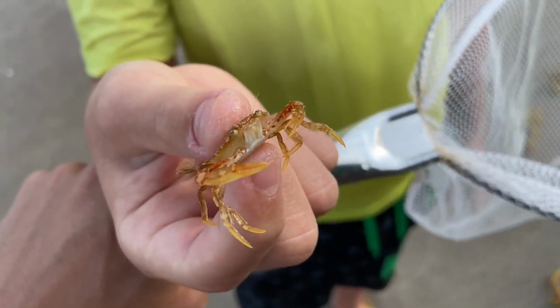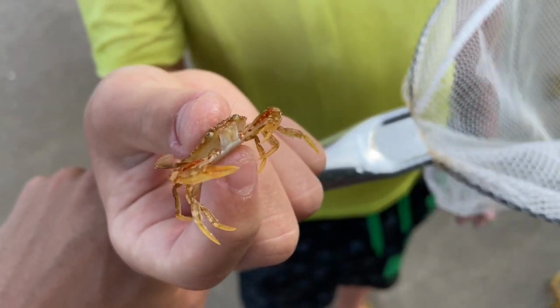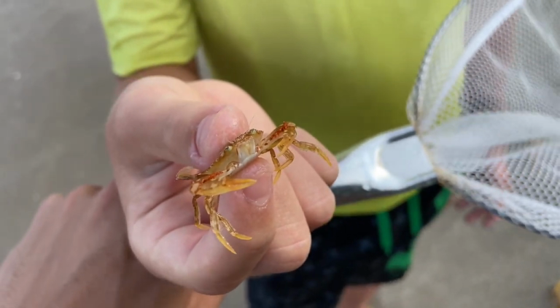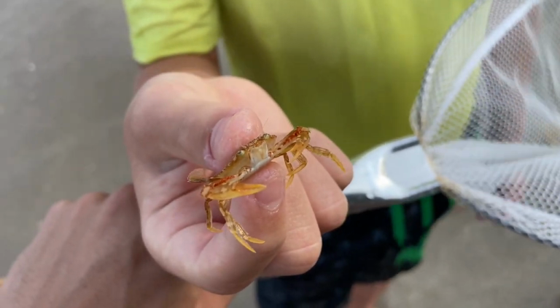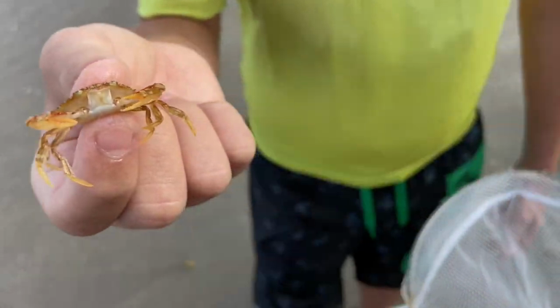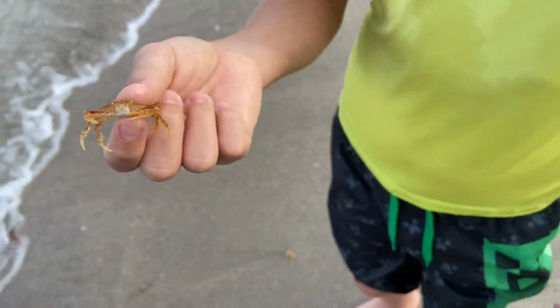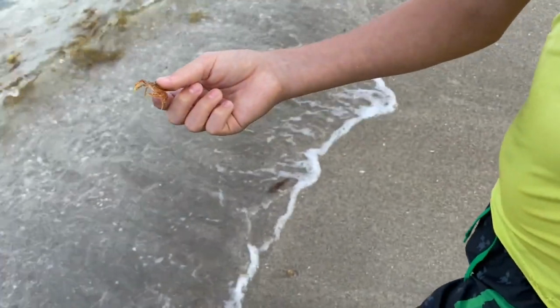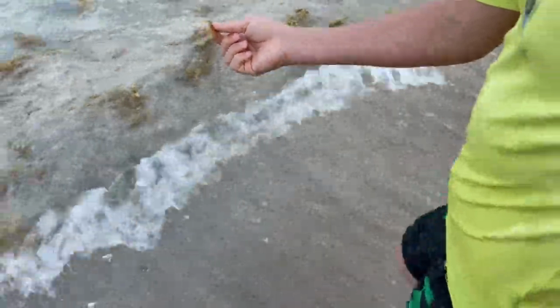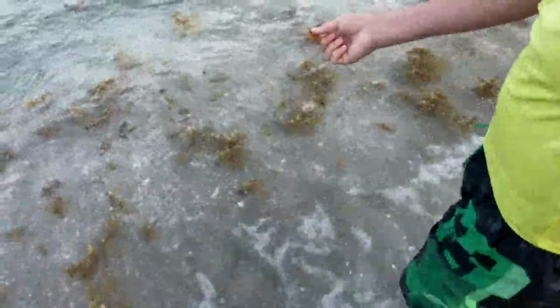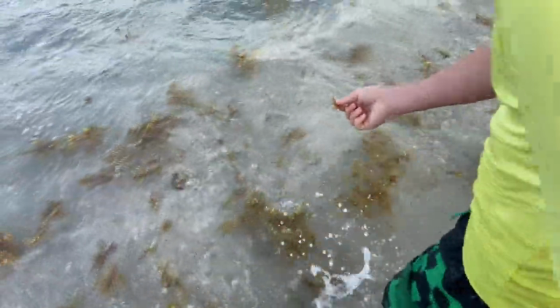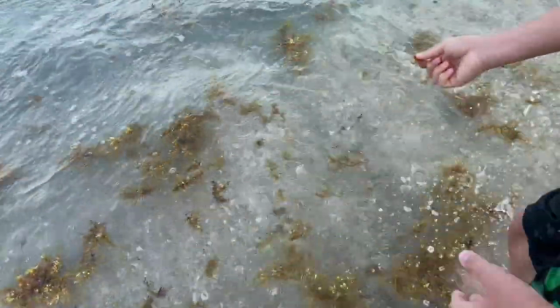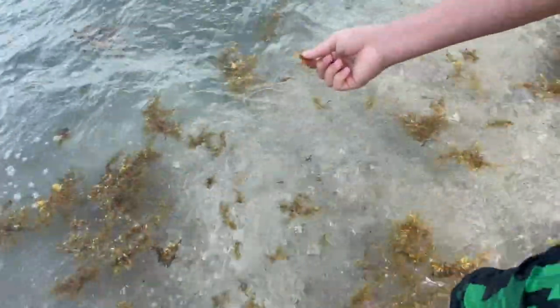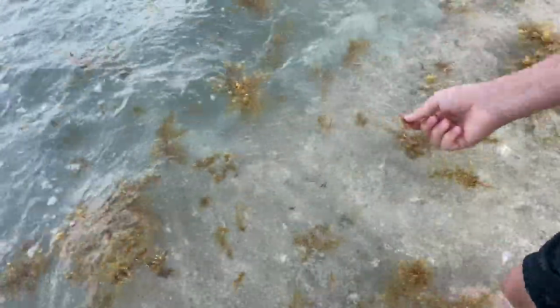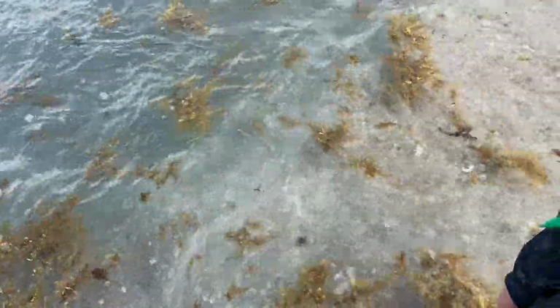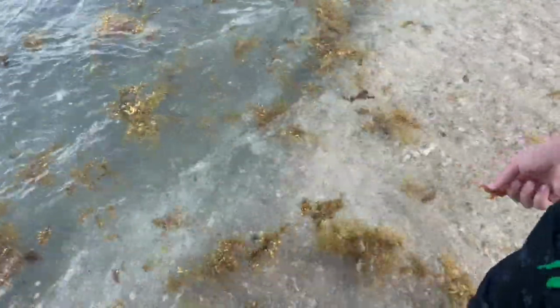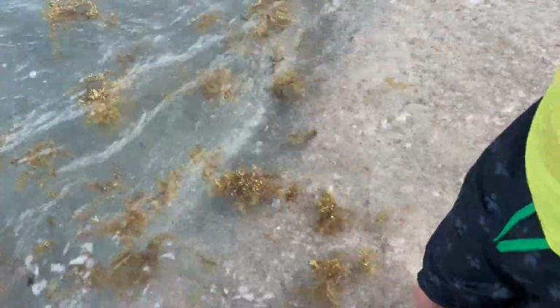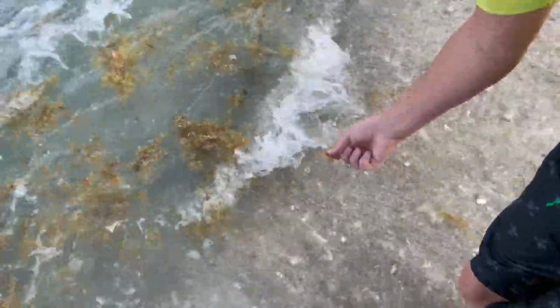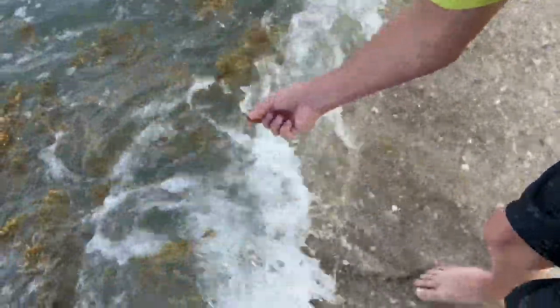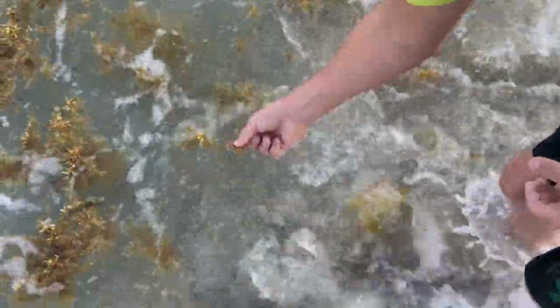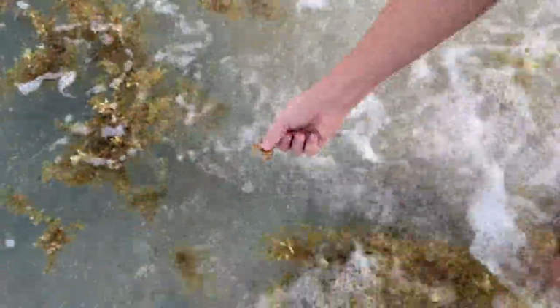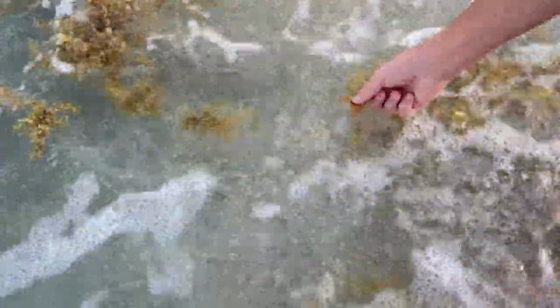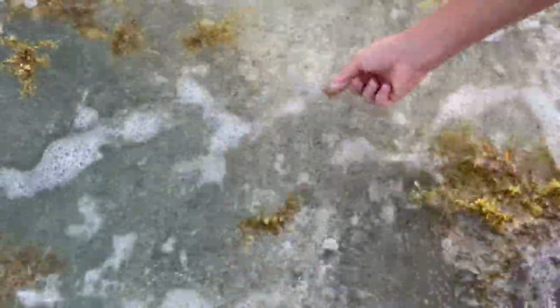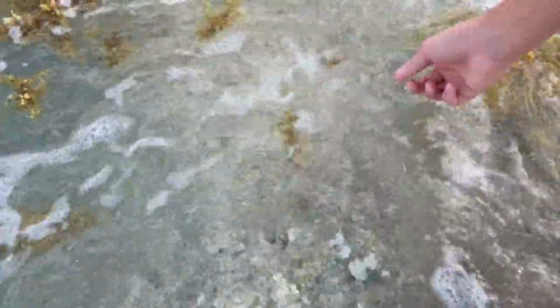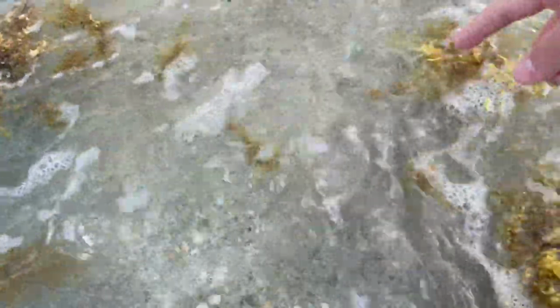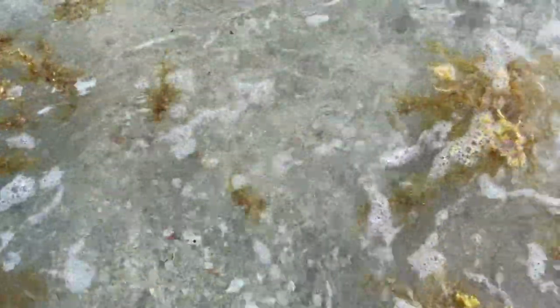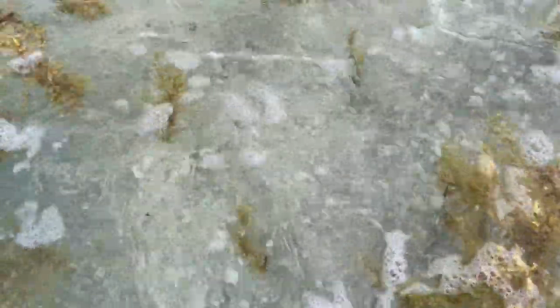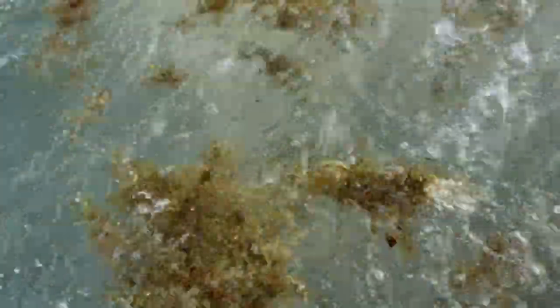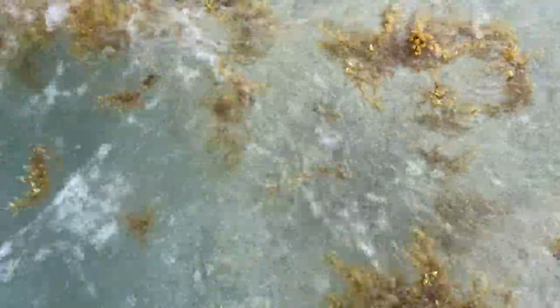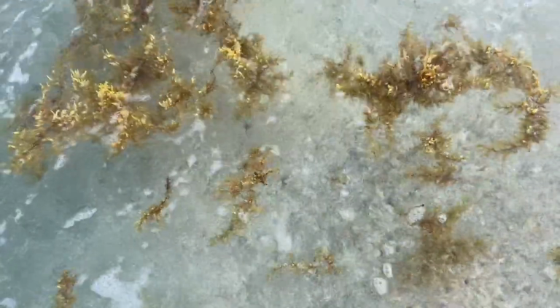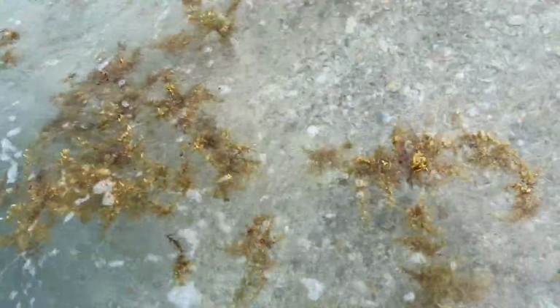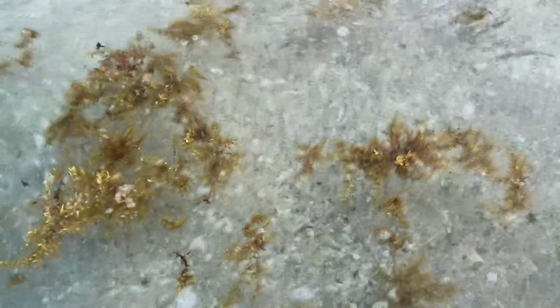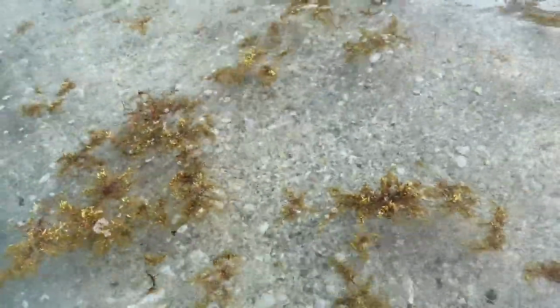Let's go ahead and set this little guy free. Put it down and let it swim. There it goes! Alright, let's look for more.